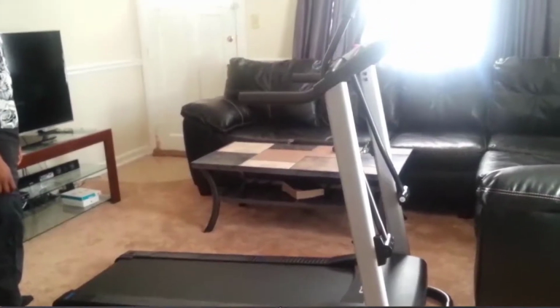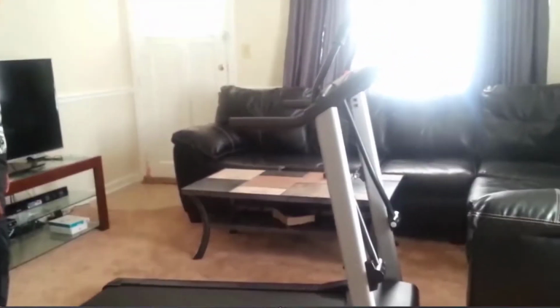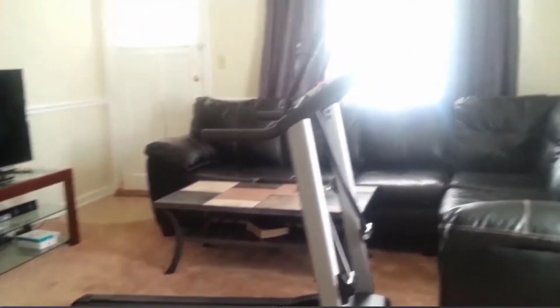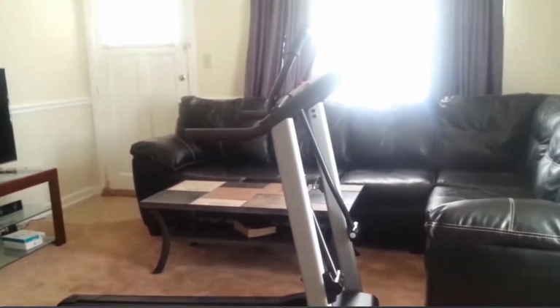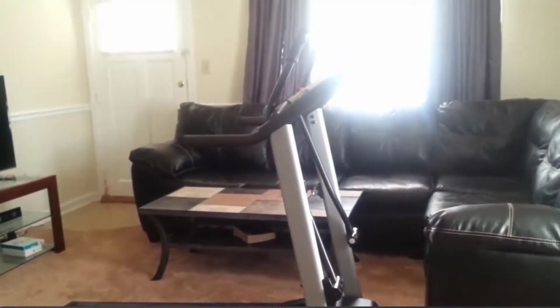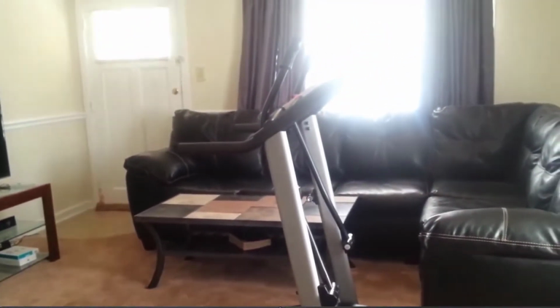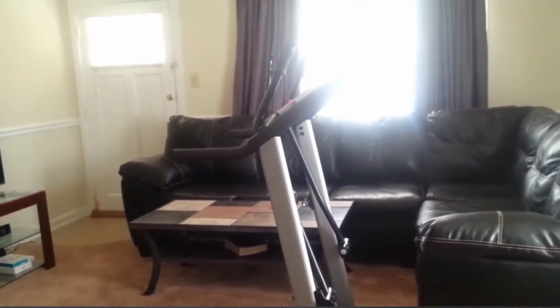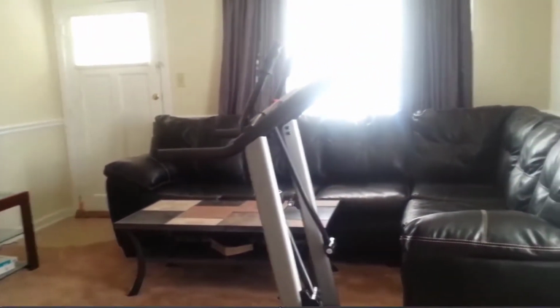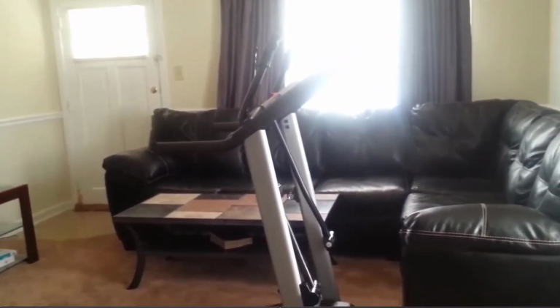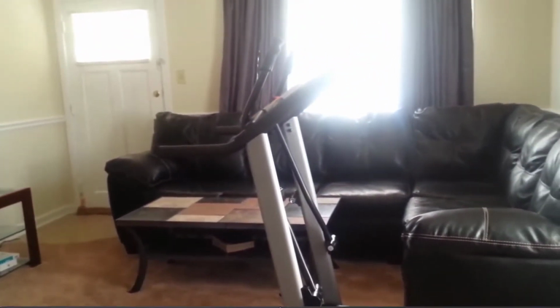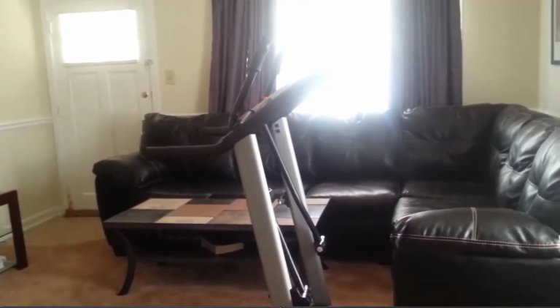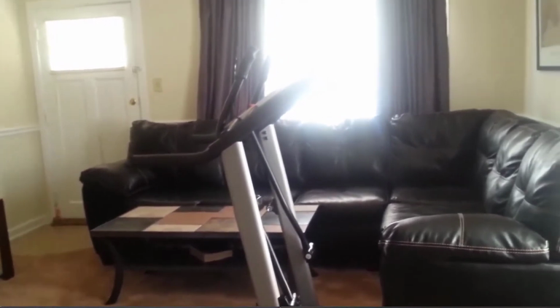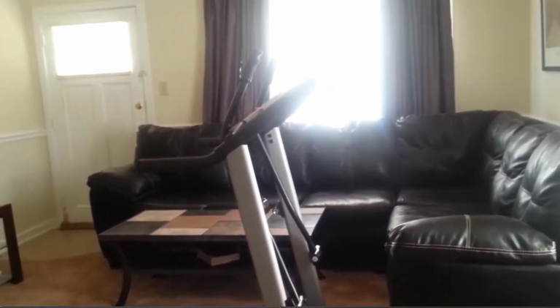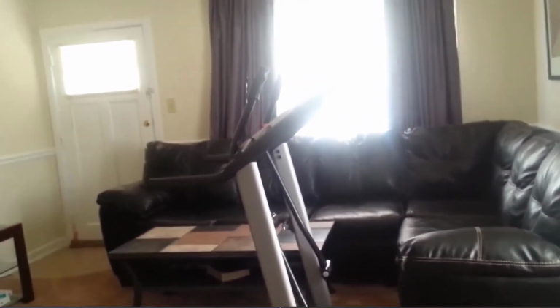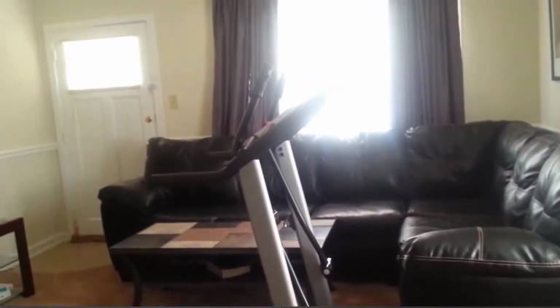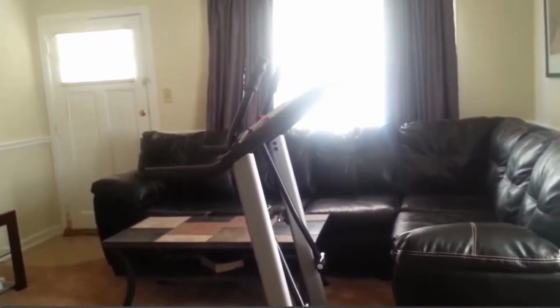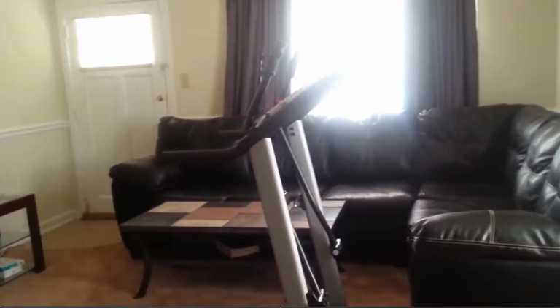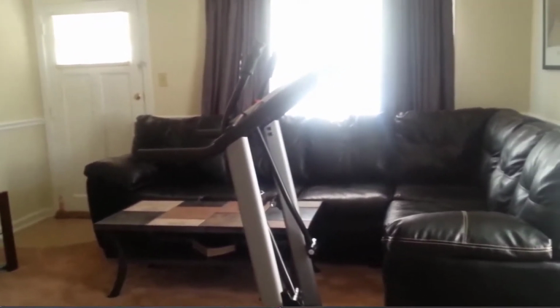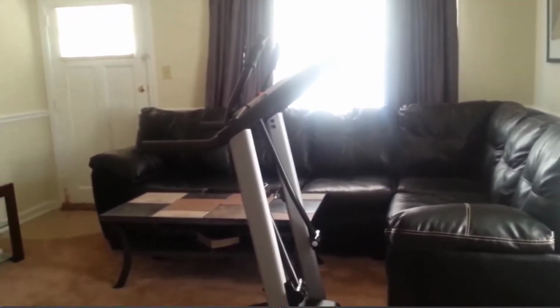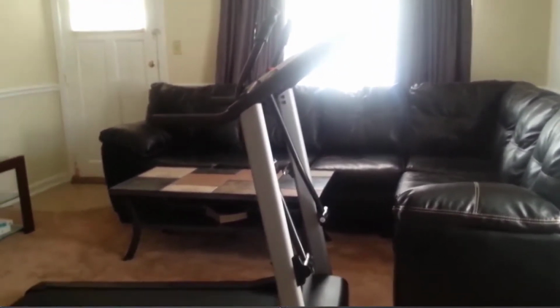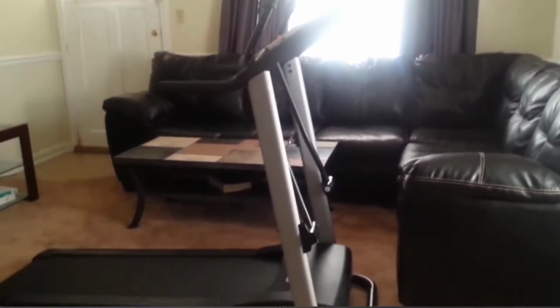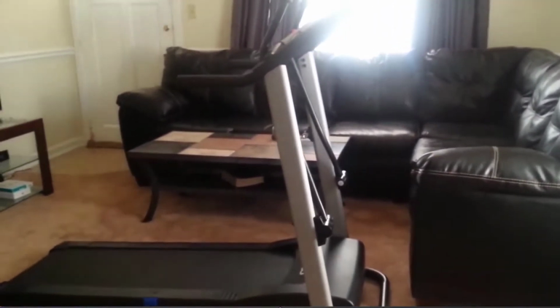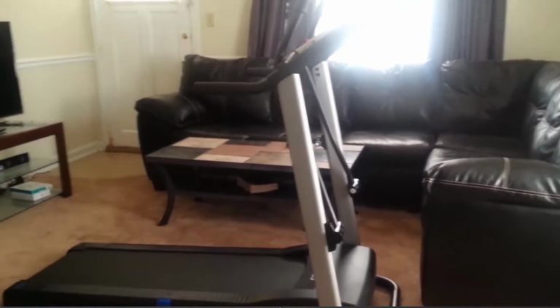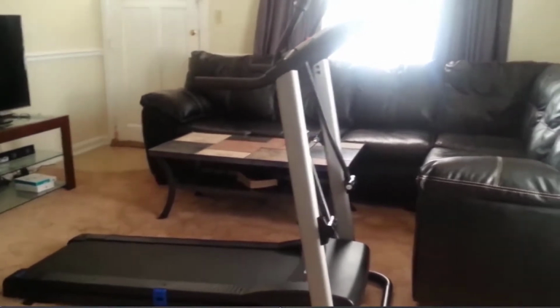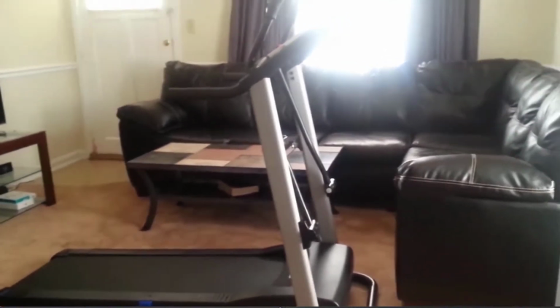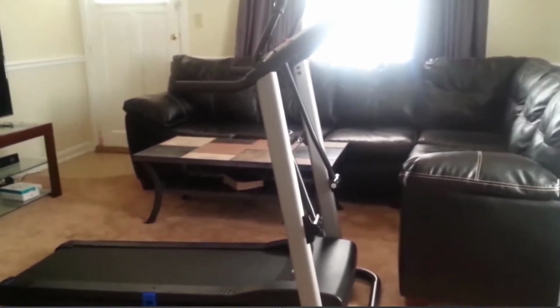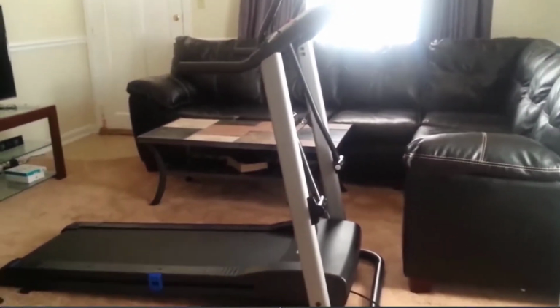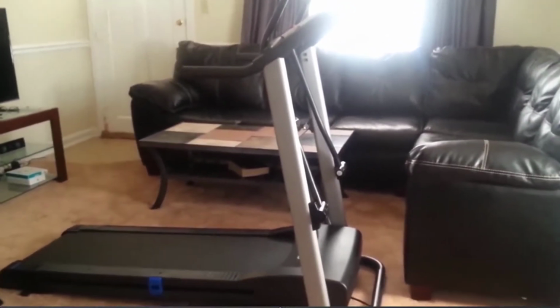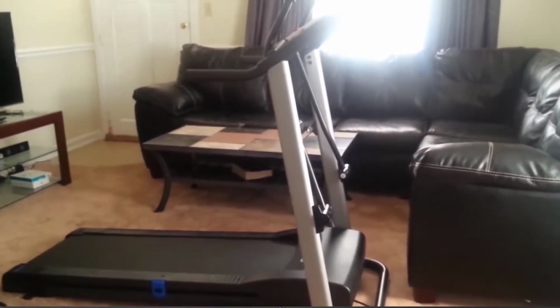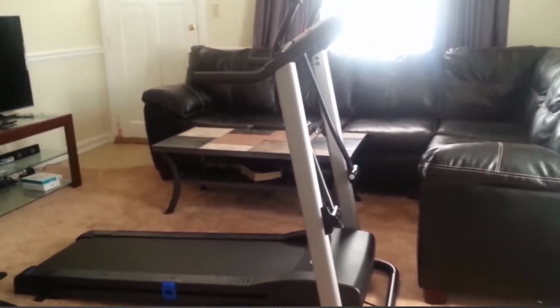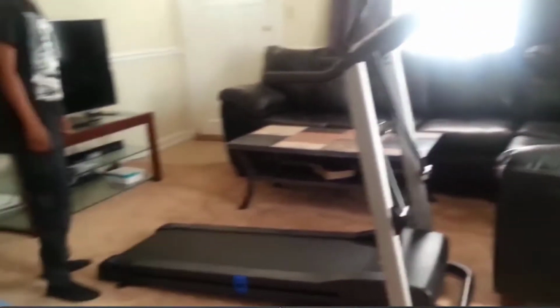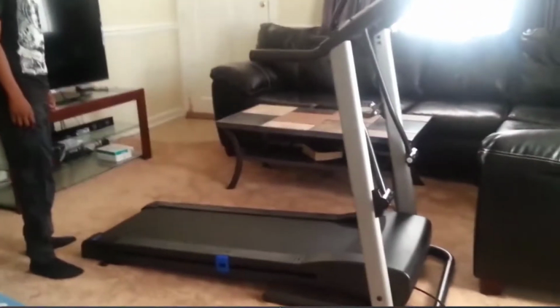Hello, I'm here showing how my treadmill works, my Westlow 5.2. We put it together last night. I have a video of it being put together and this is the video of it in operation.